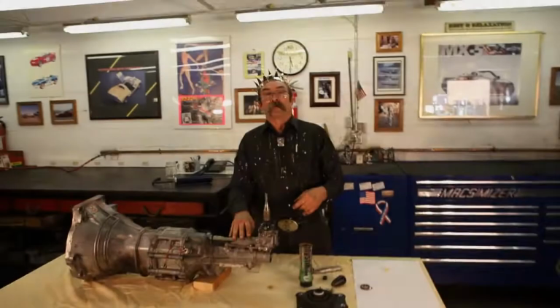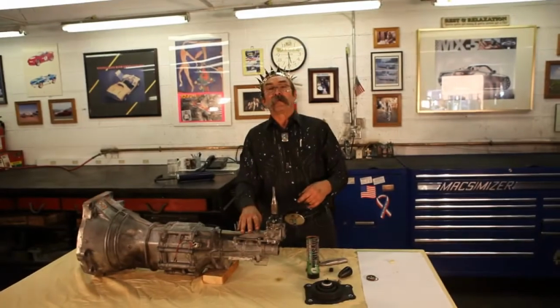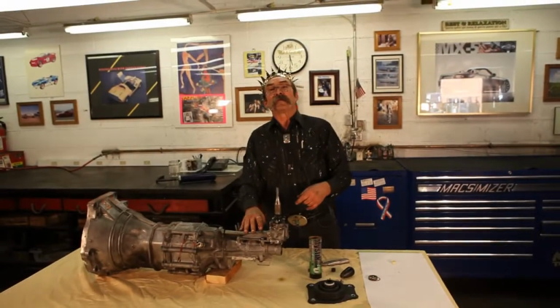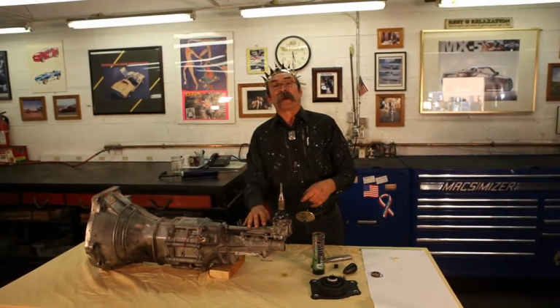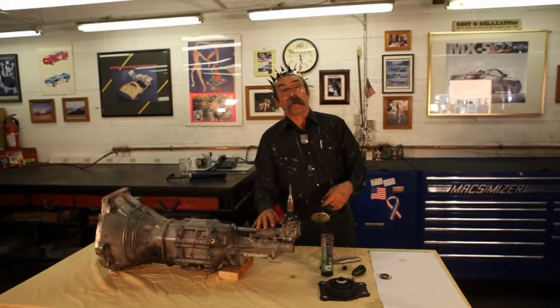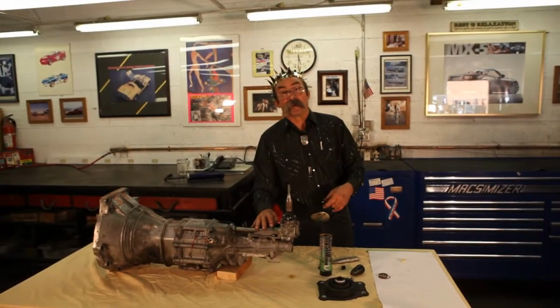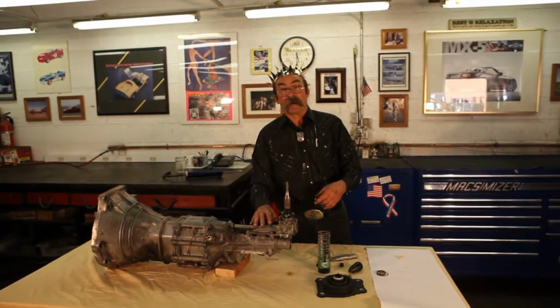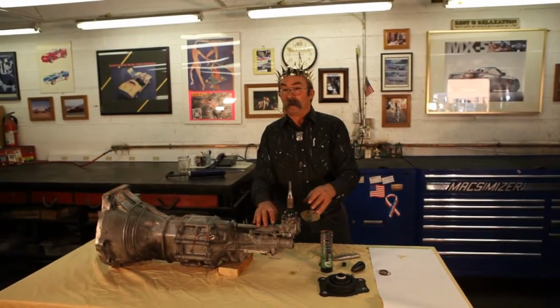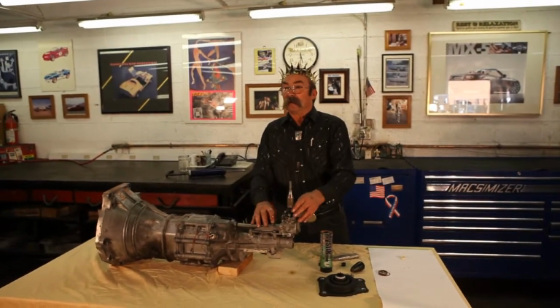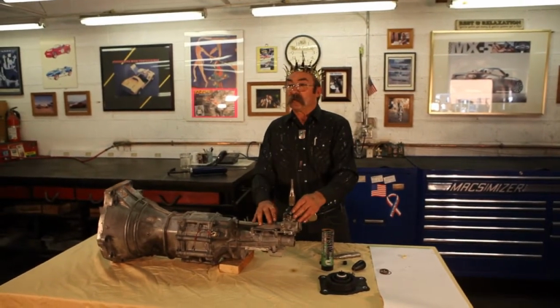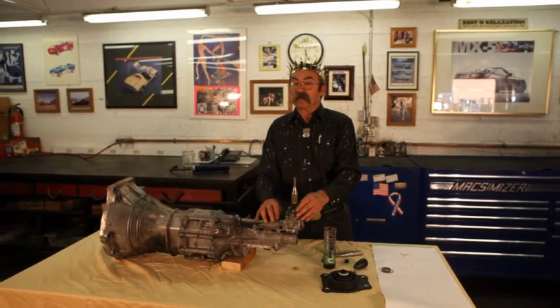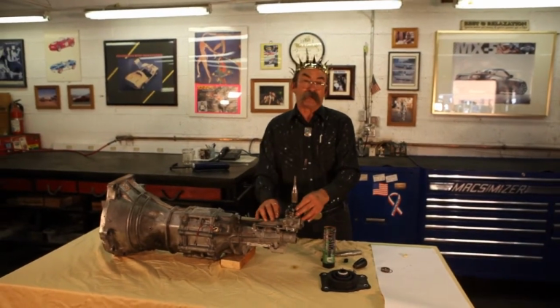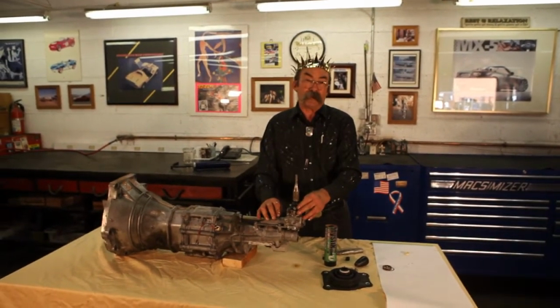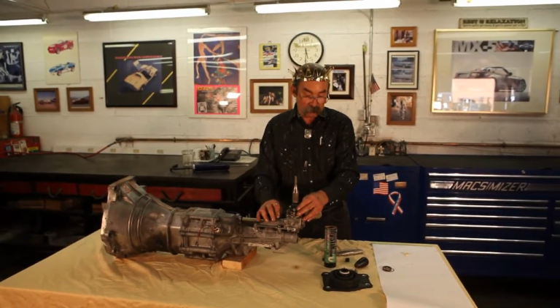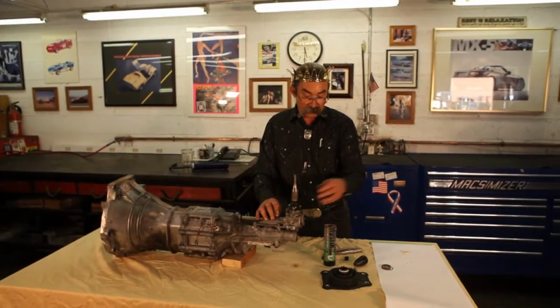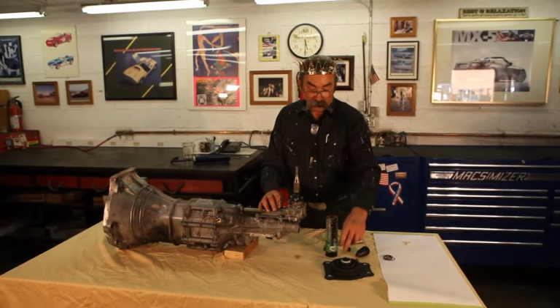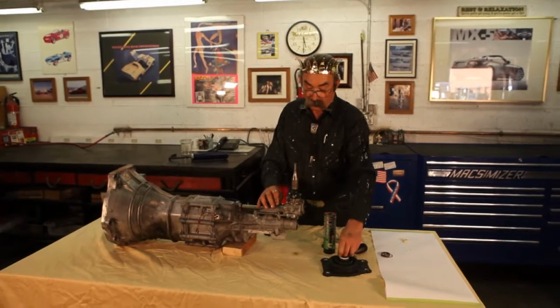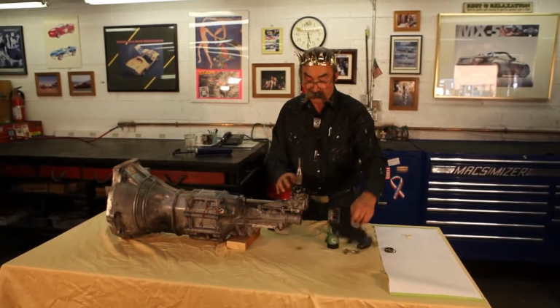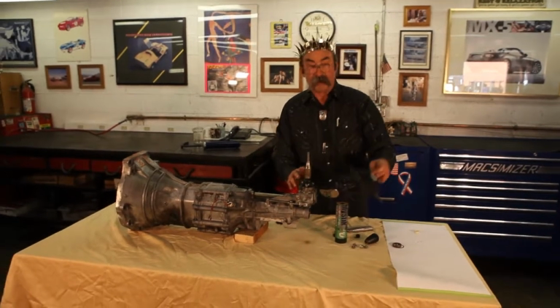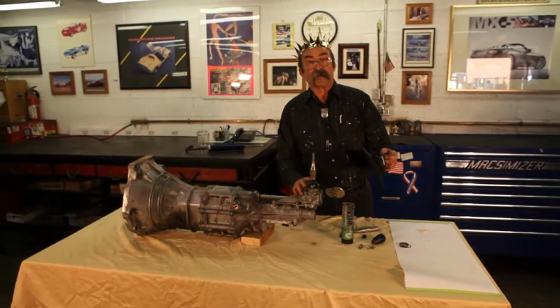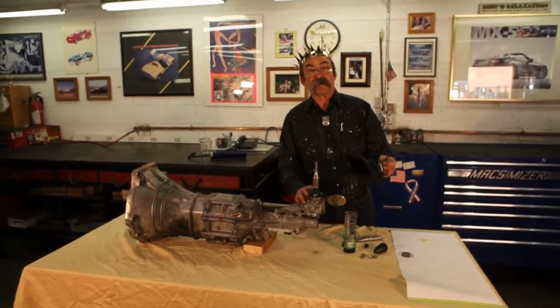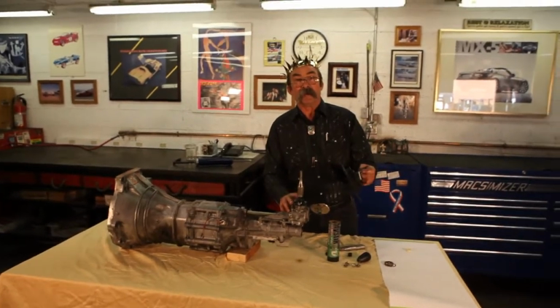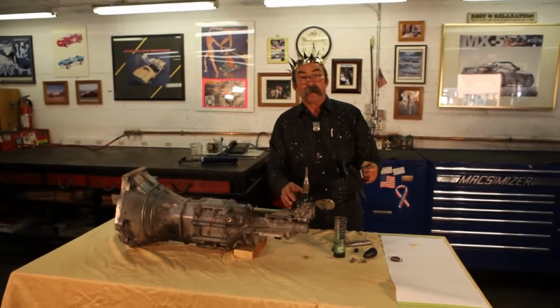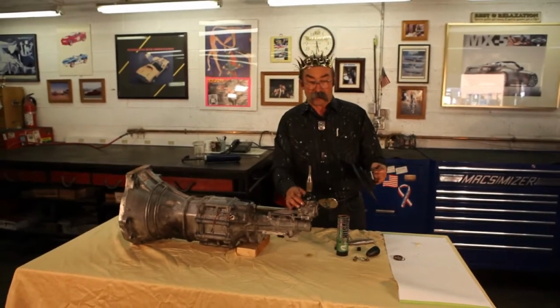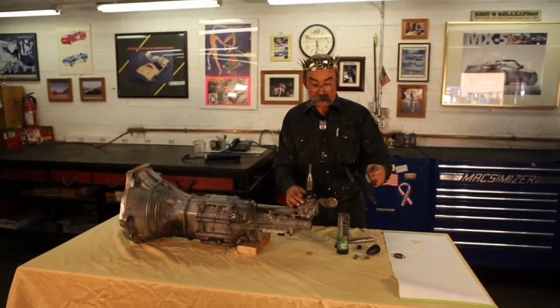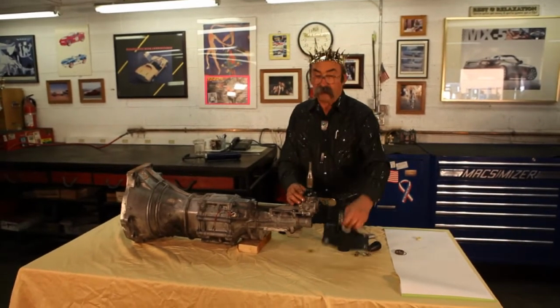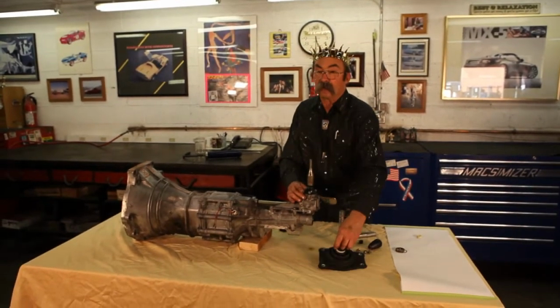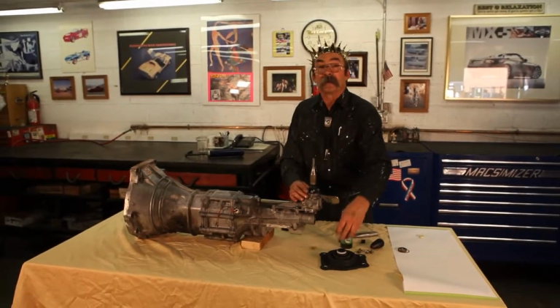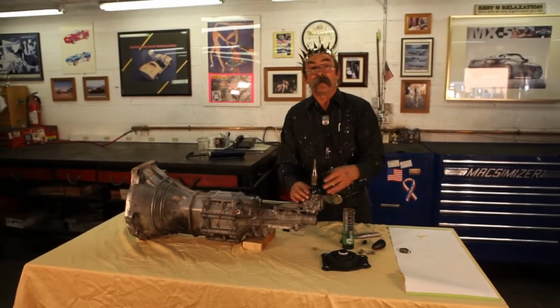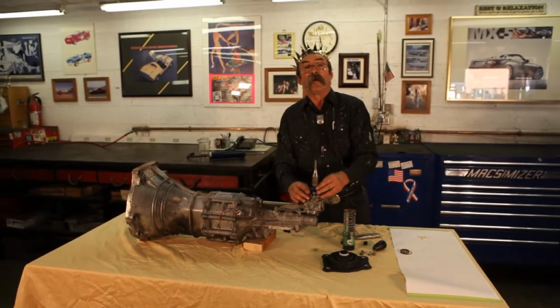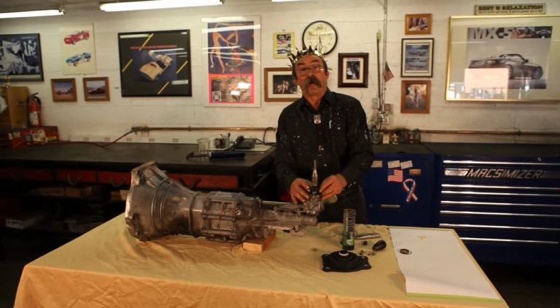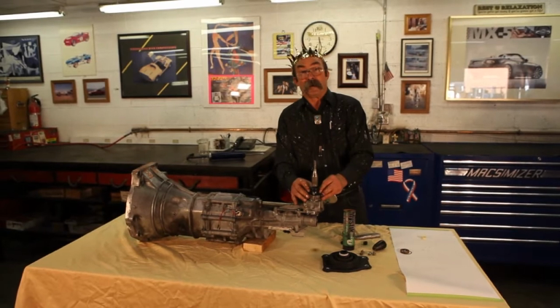Don't forget to visit our eBay store, Miata Mecca, to purchase your shifter kits and parts — everything from the insulator, shifter seal, to the shifter lever overhaul kits.